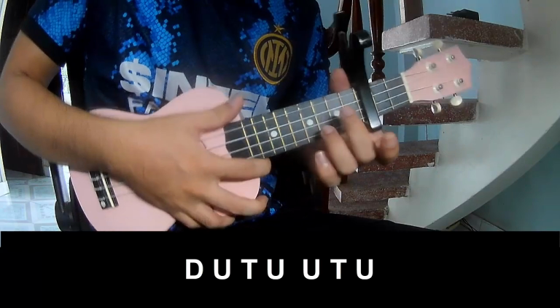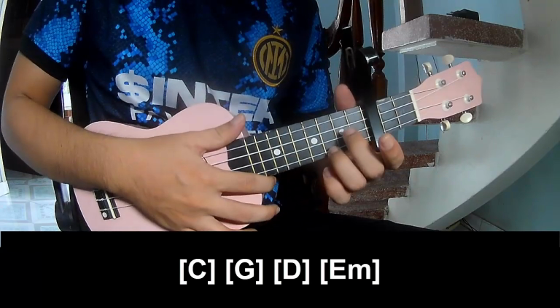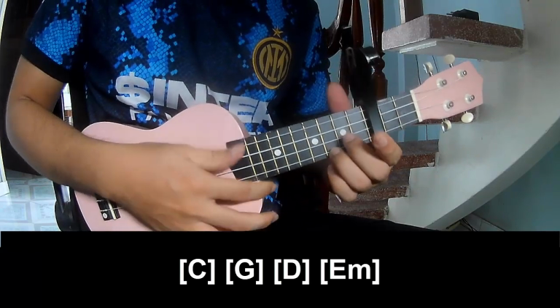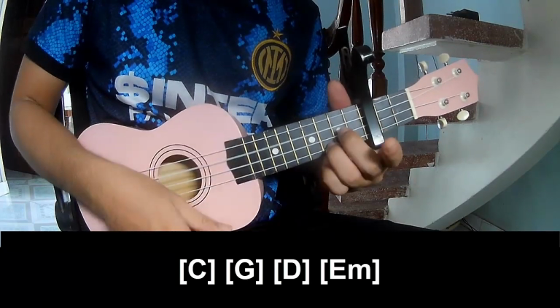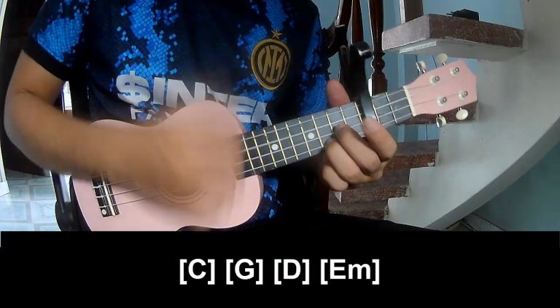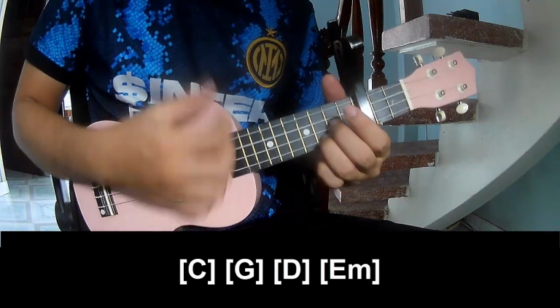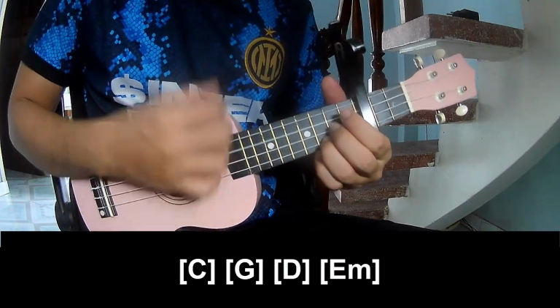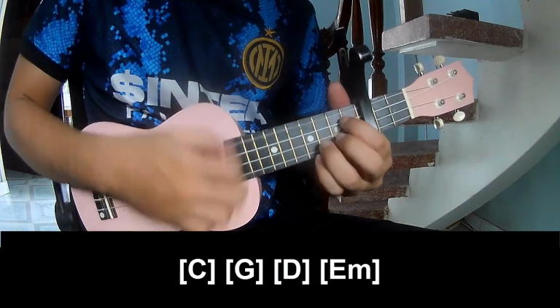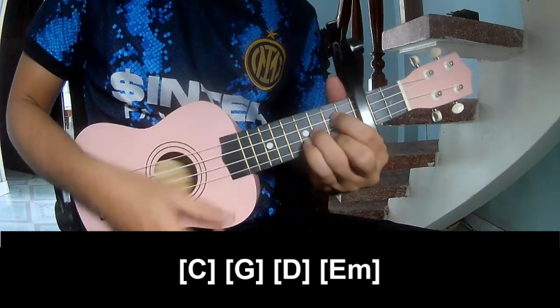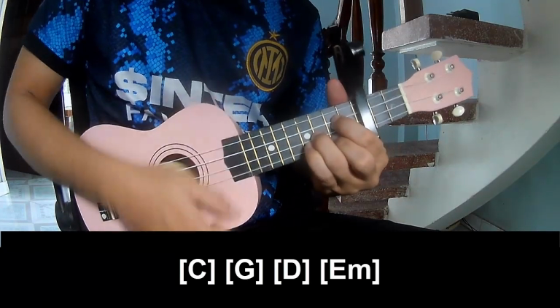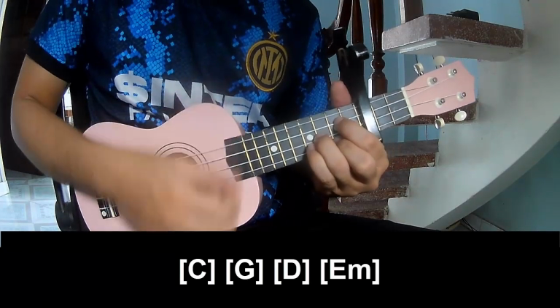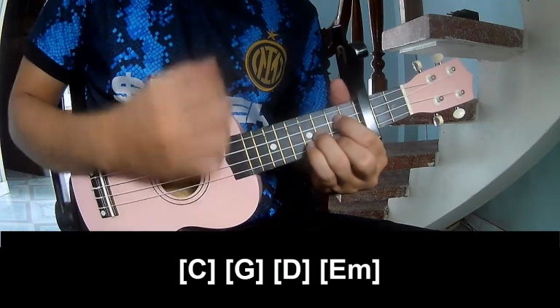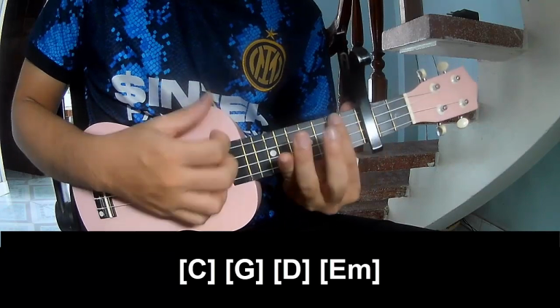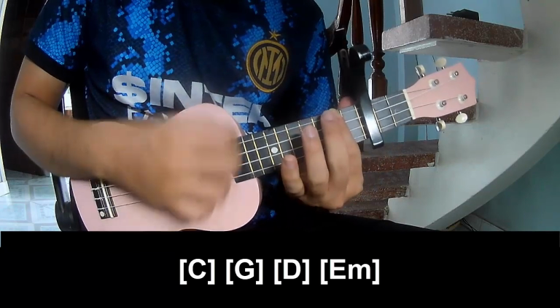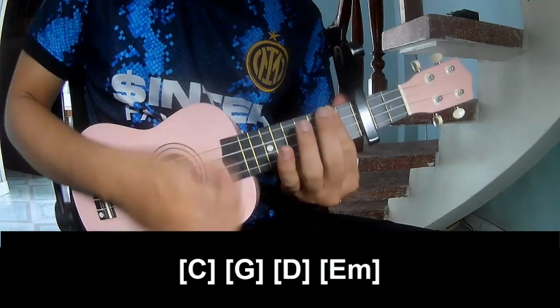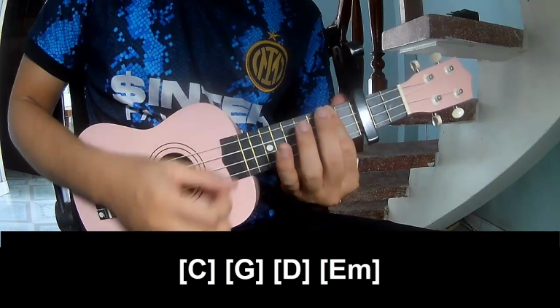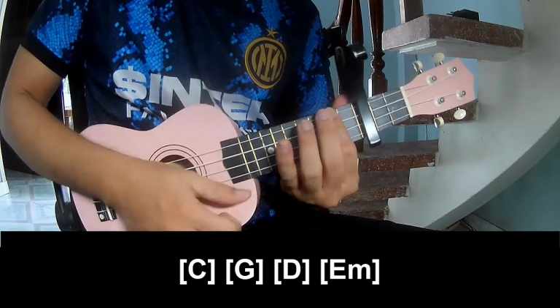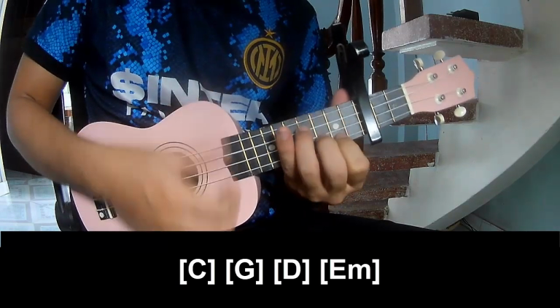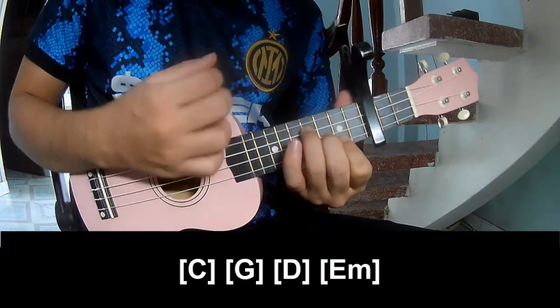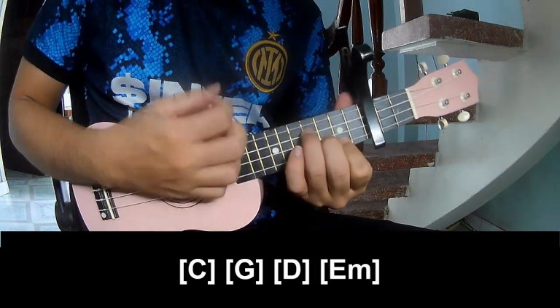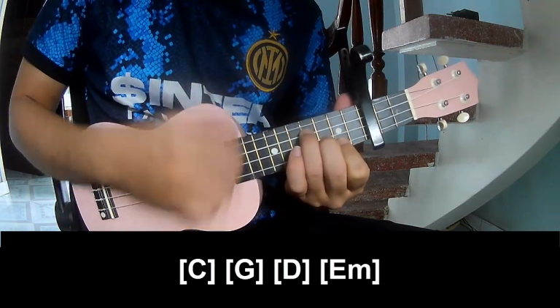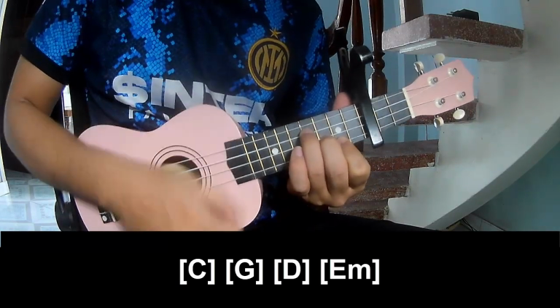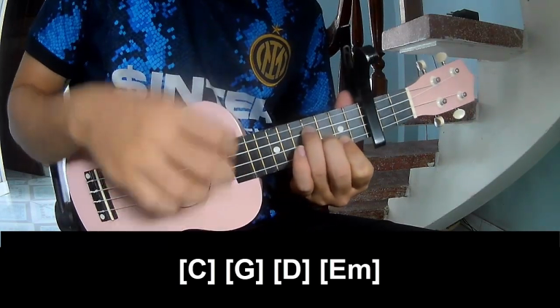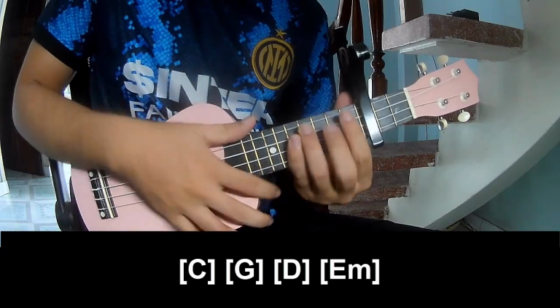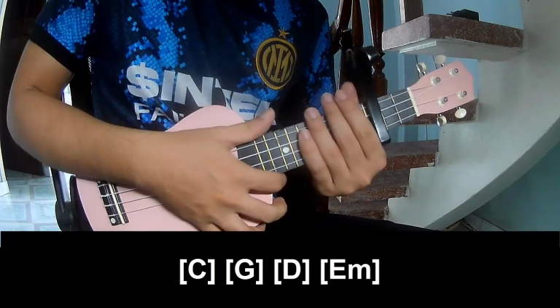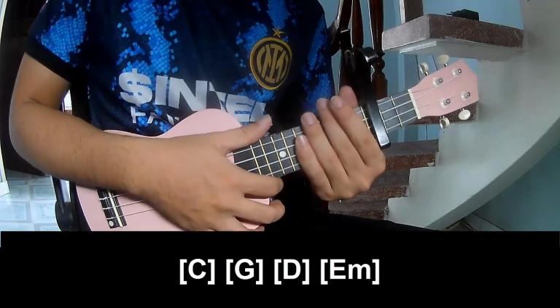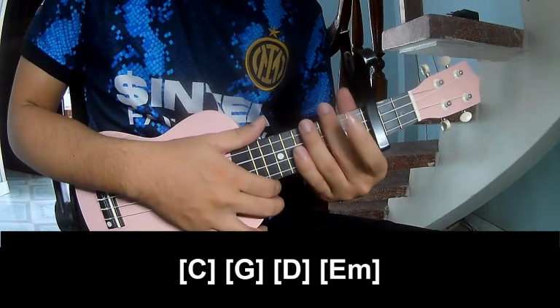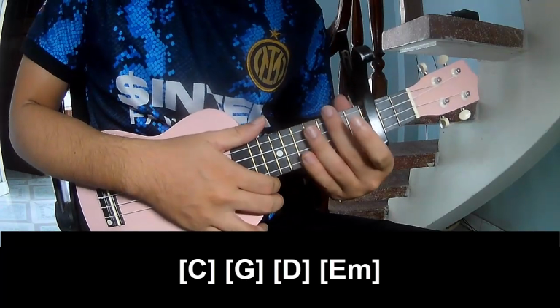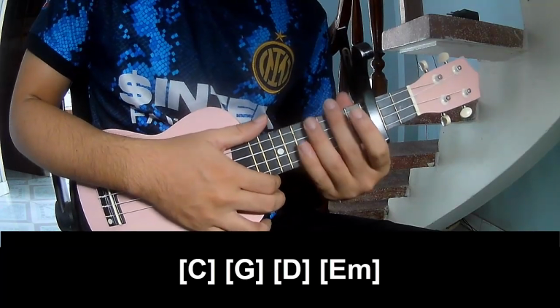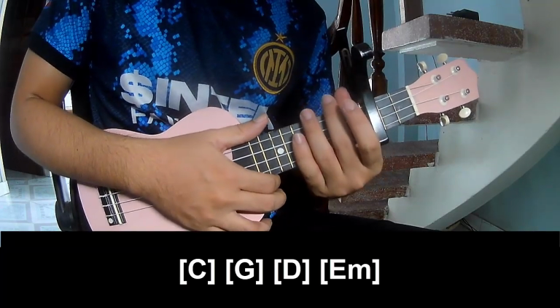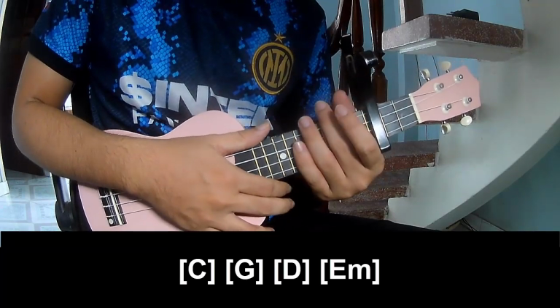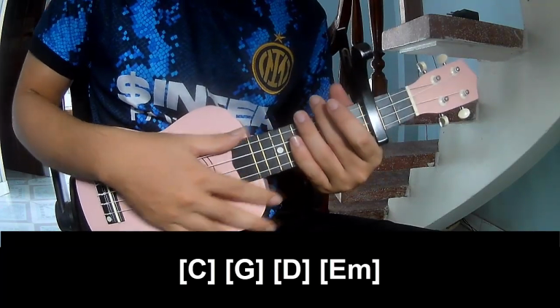And capo in the 3rd fret. The chords to this song are C, G, D, and E. Thank you for watching and see you again. Bye bye.